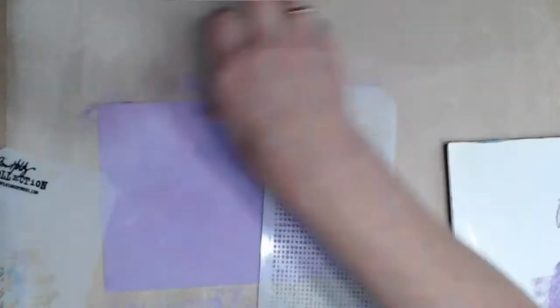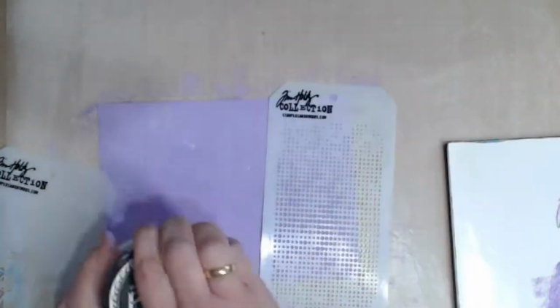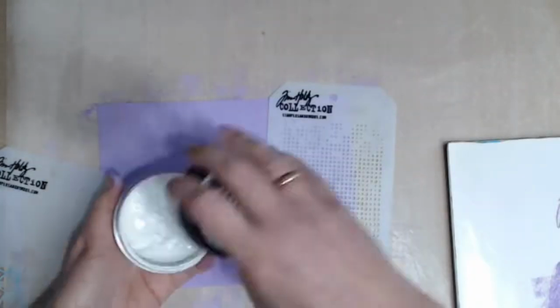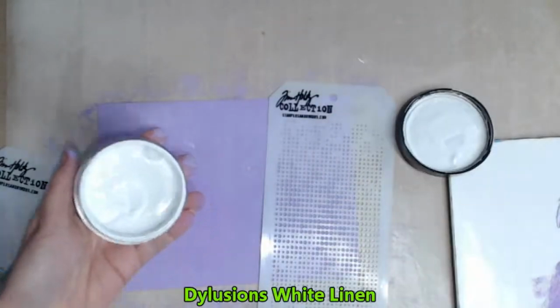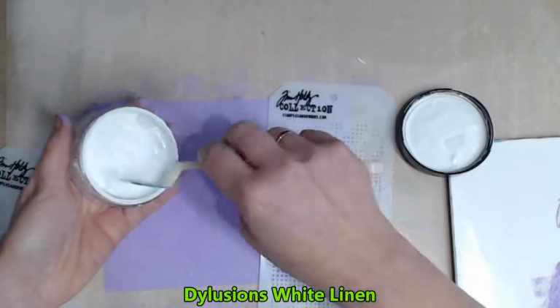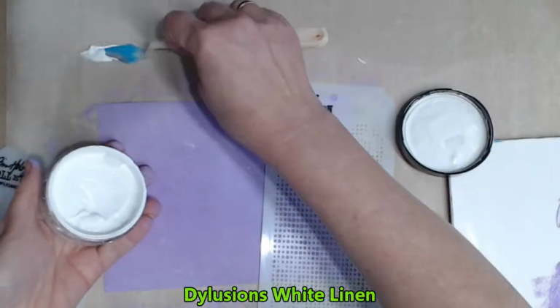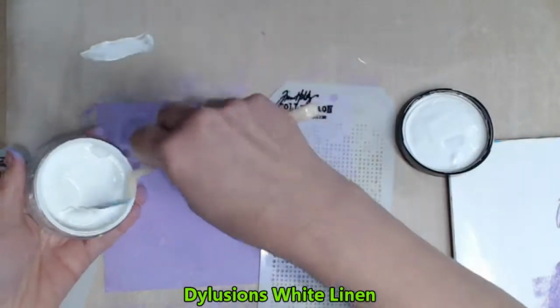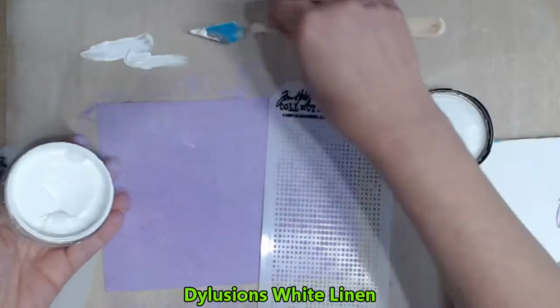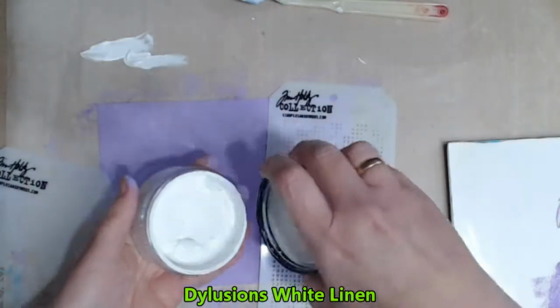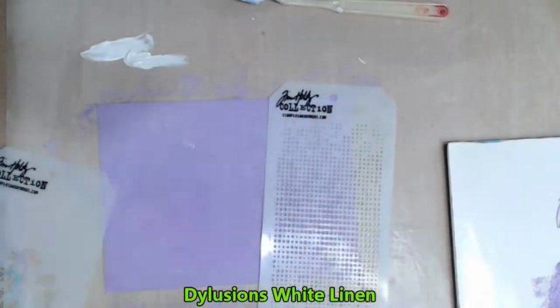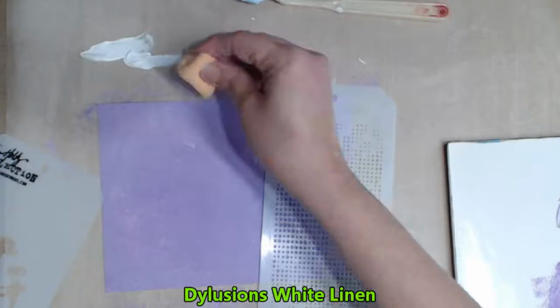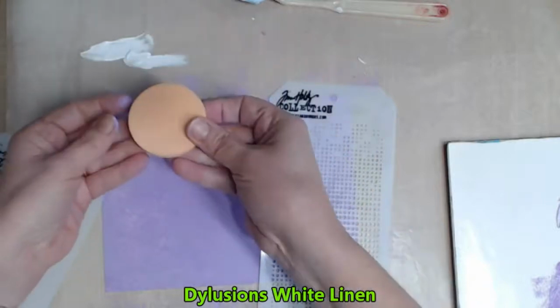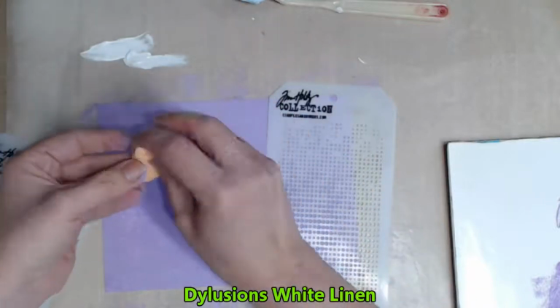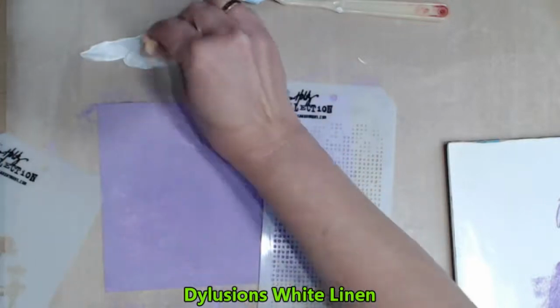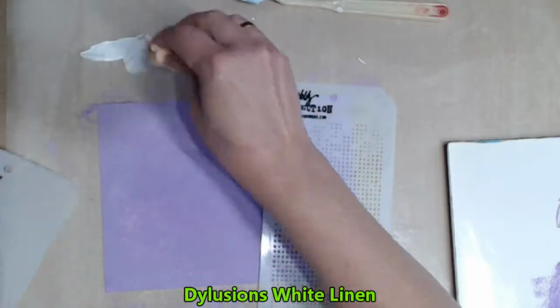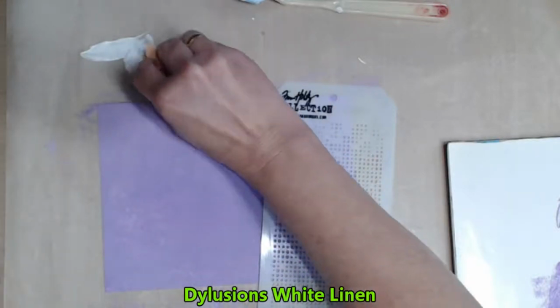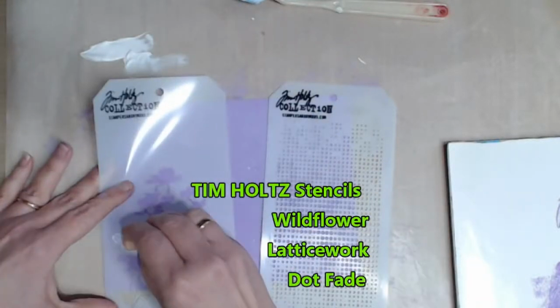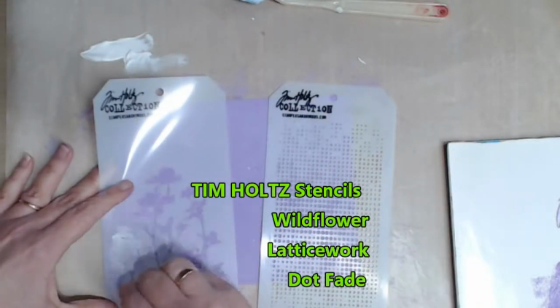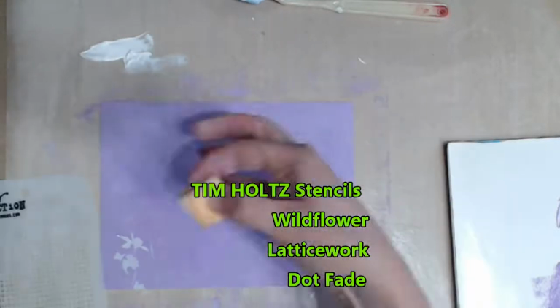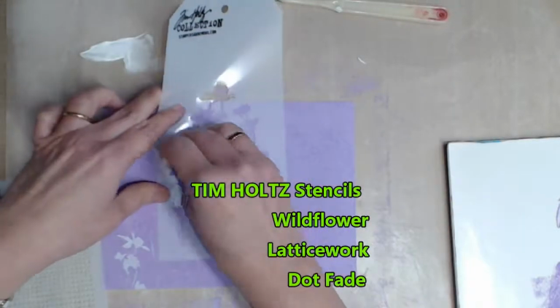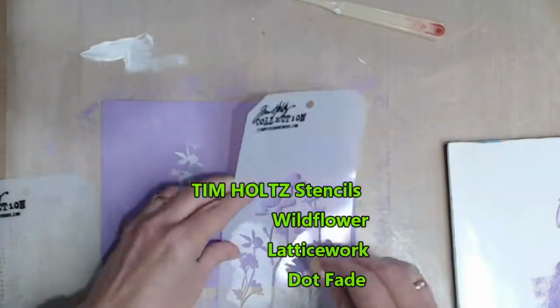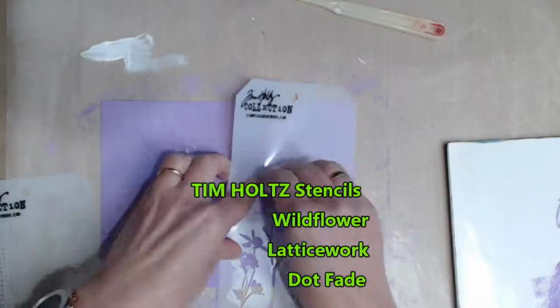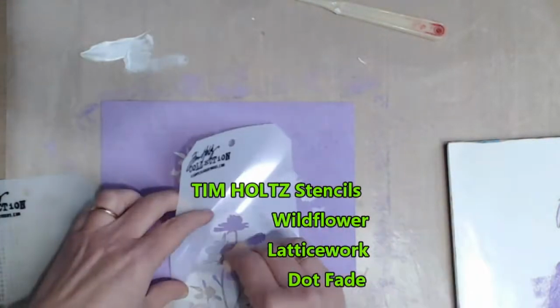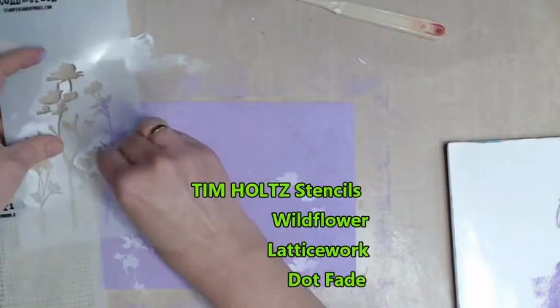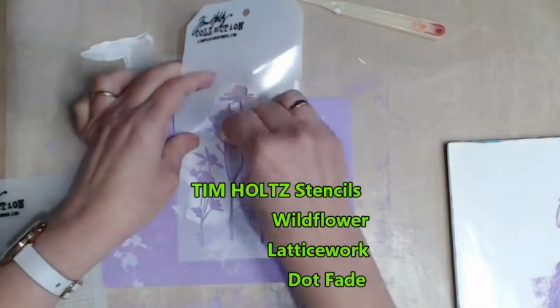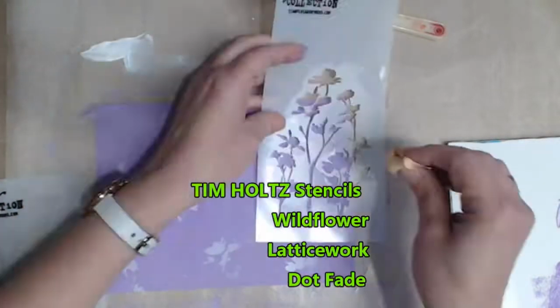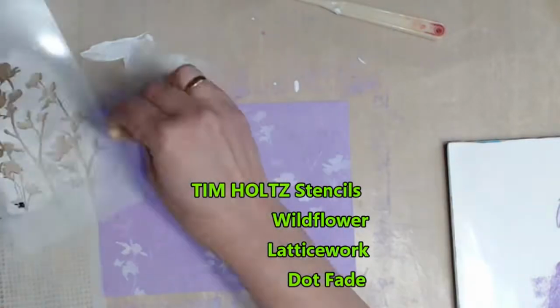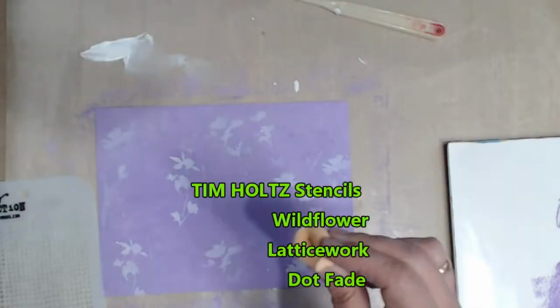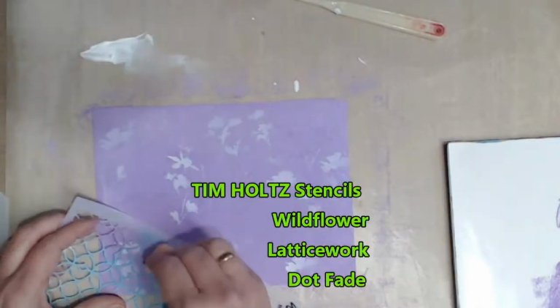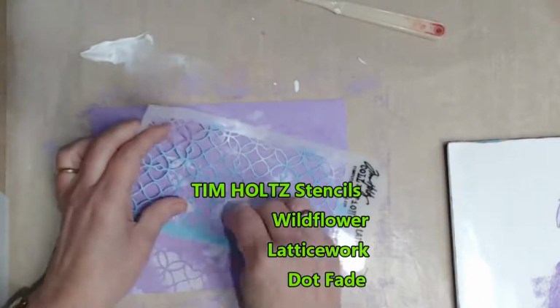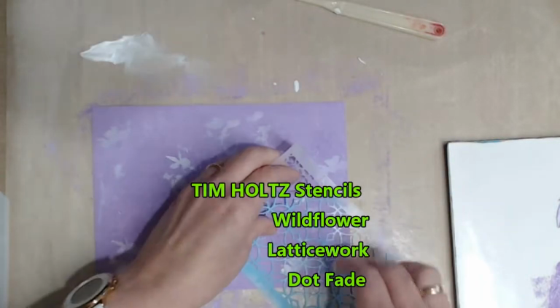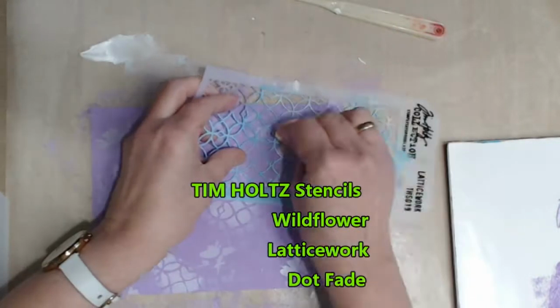I'm a big fan of Tim Holtz stencils so I choose three which I feel complement each other. I then load a soft sponge in the Dylusions White Linen paint and I apply the stencils randomly all over the page.